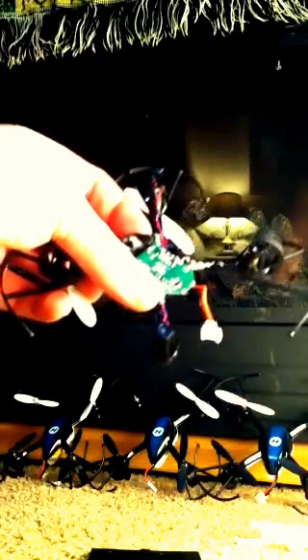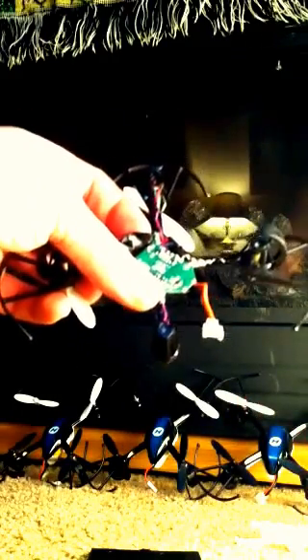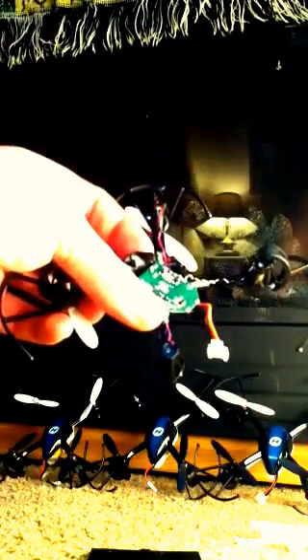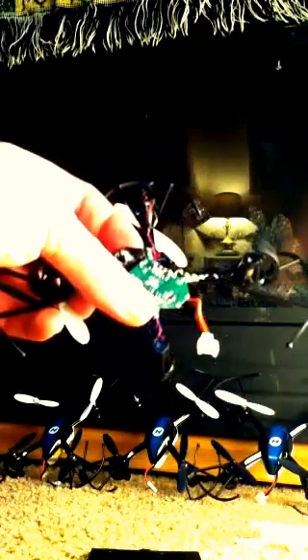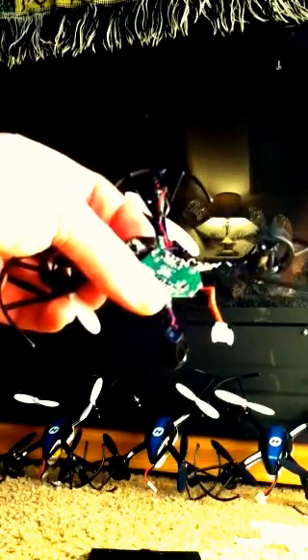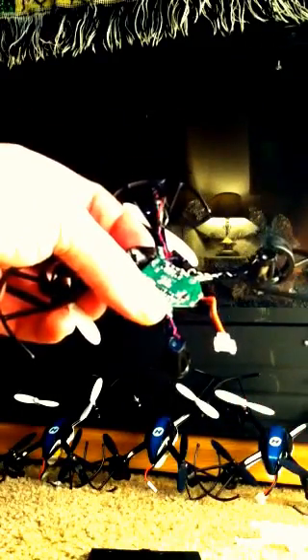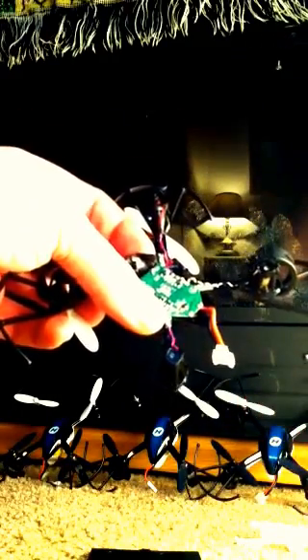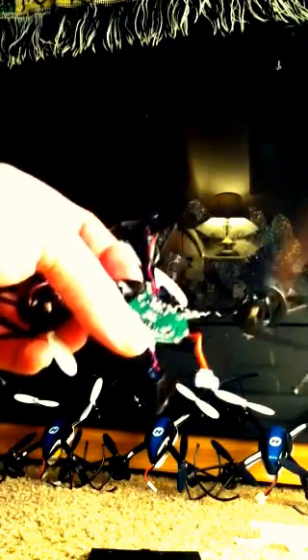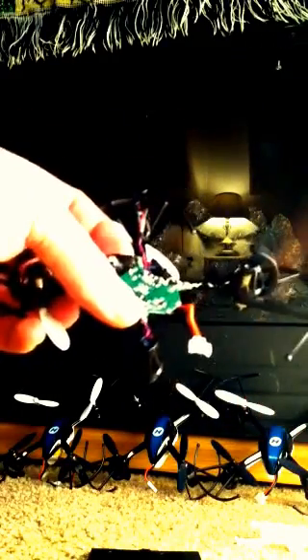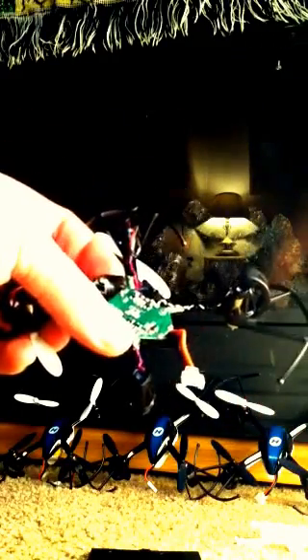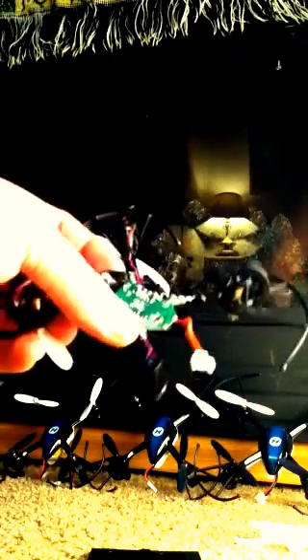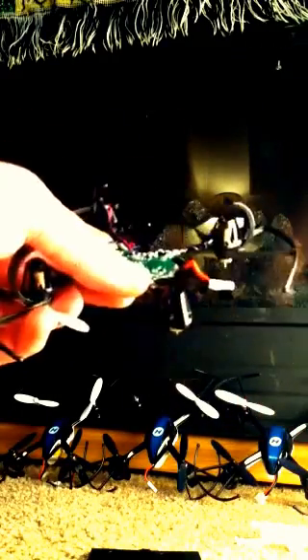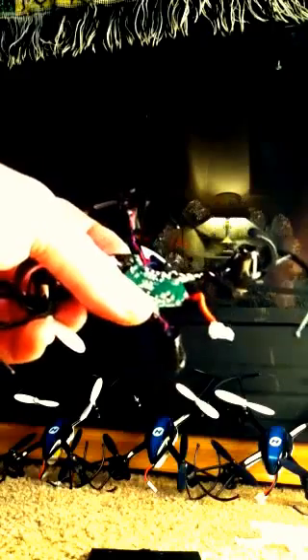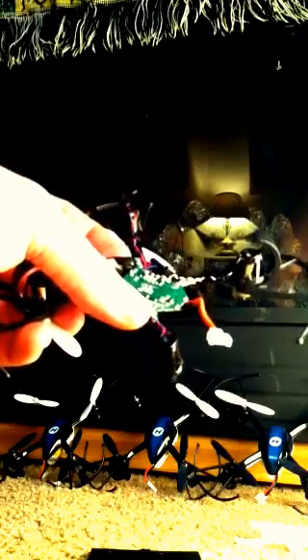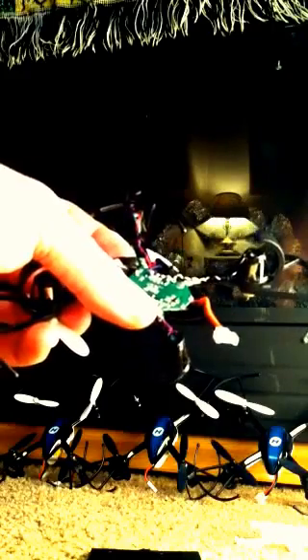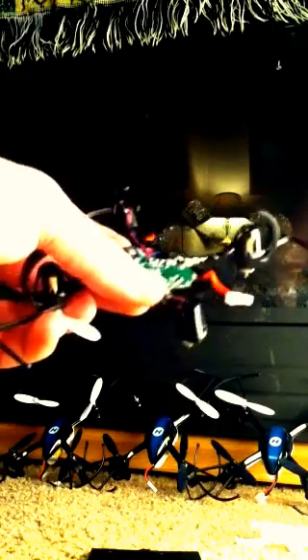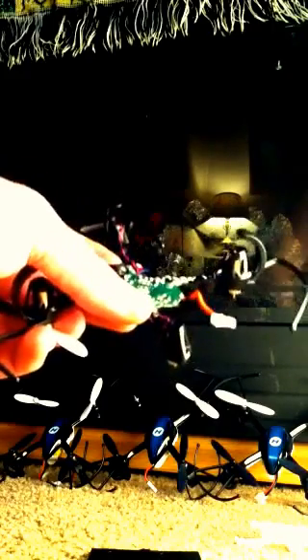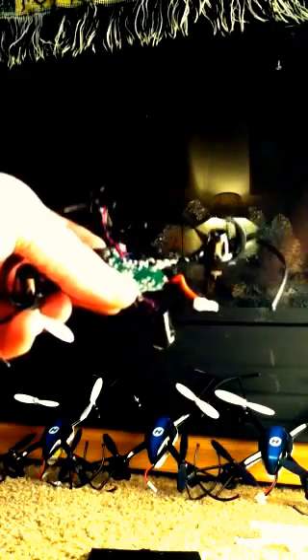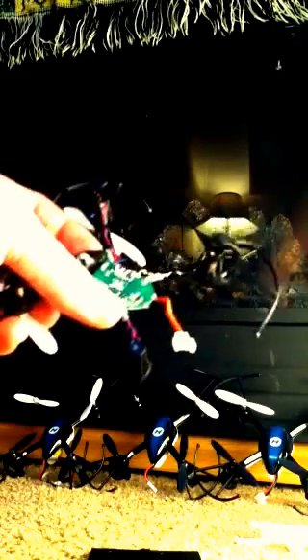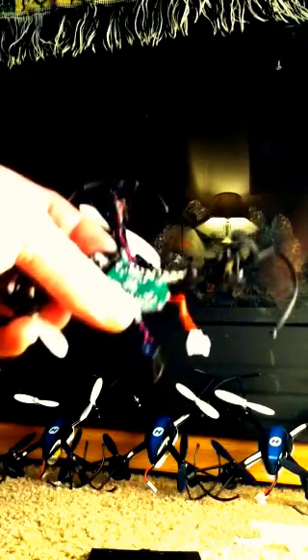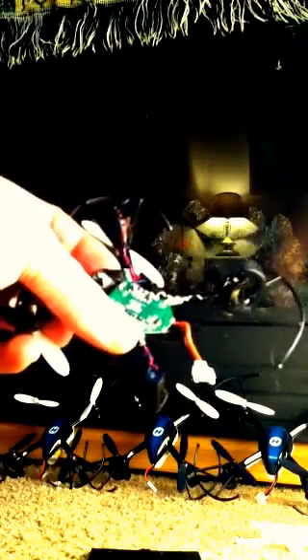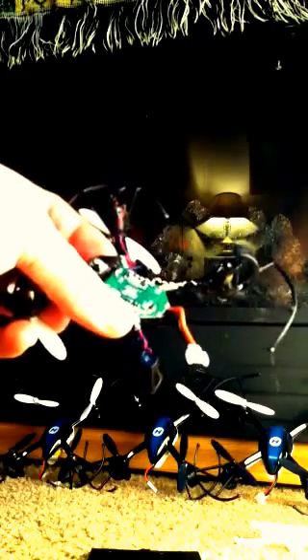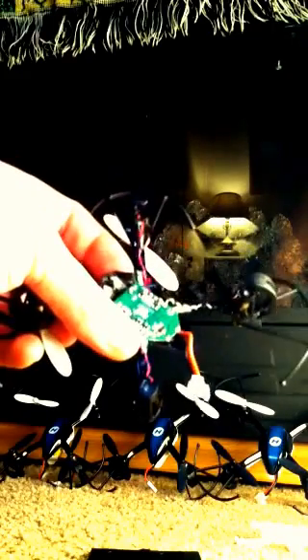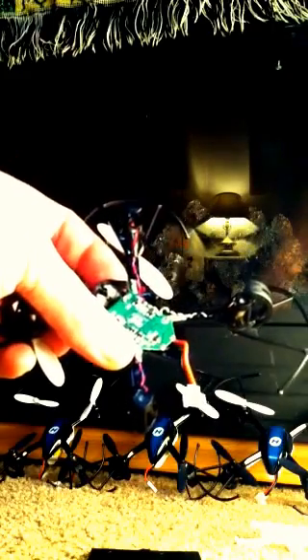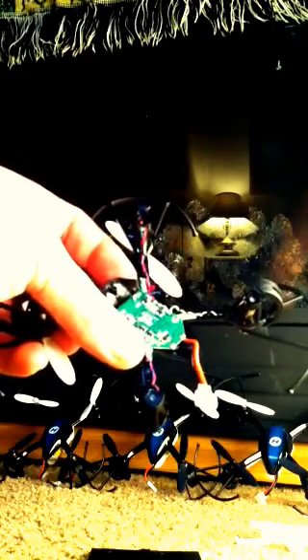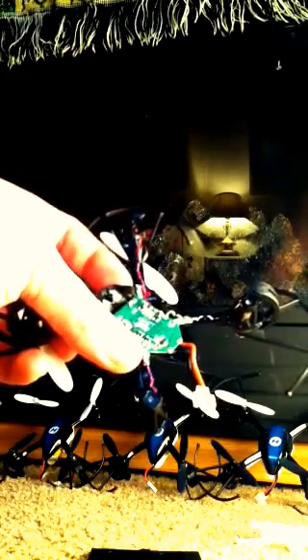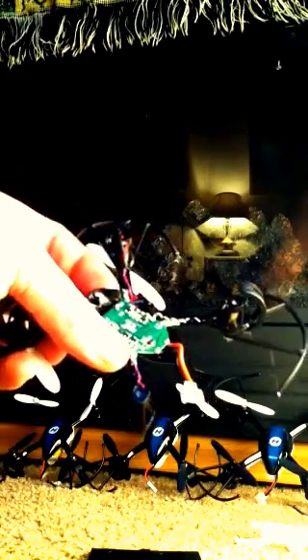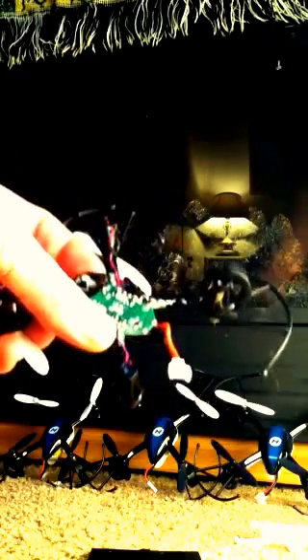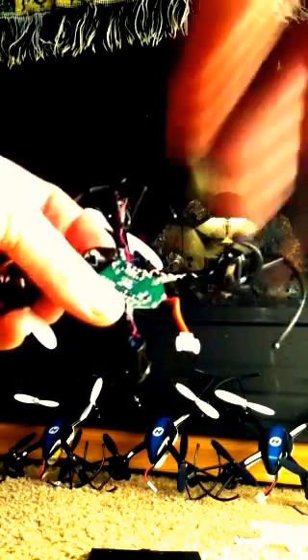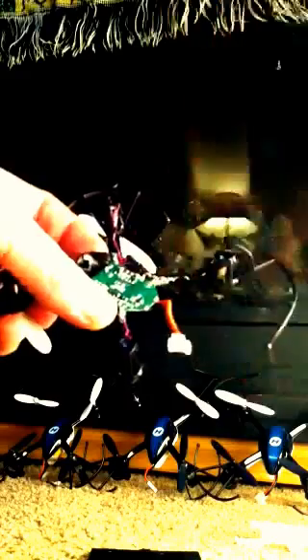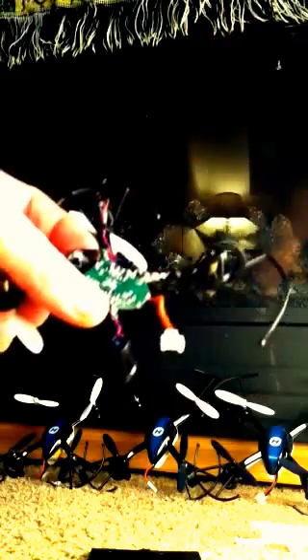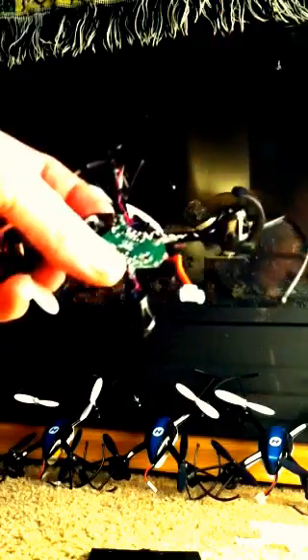Solder that white and black or red and blue wire in the same spots that you unsoldered. Make sure it's the same spot, because if you solder them backwards it will not fly and you're going to have to take the whole thing apart and do it again. So go ahead and solder those two.